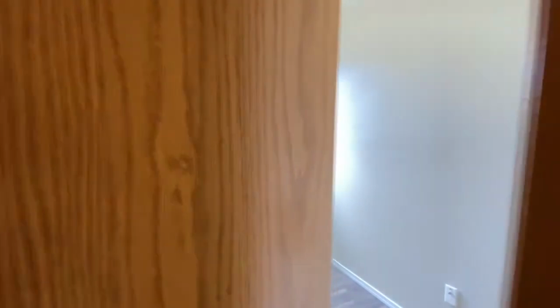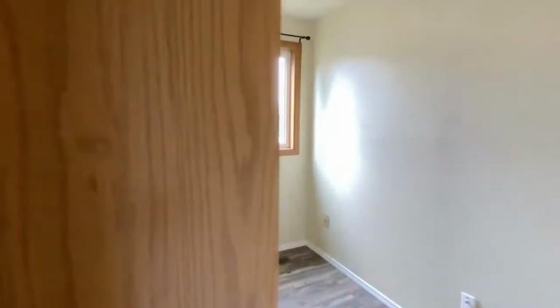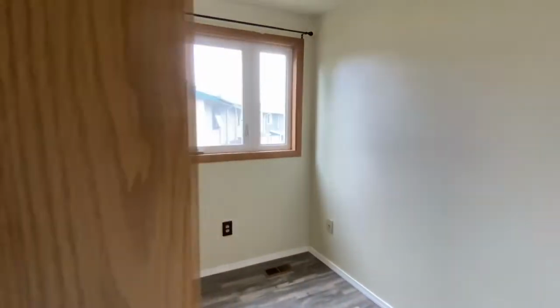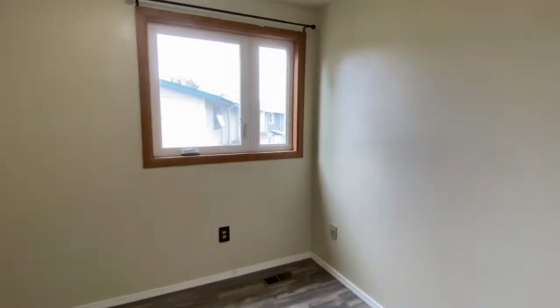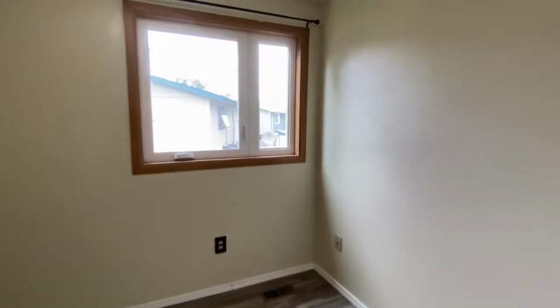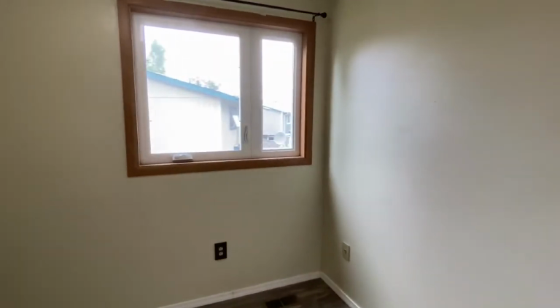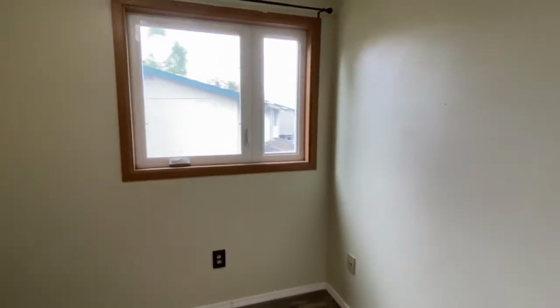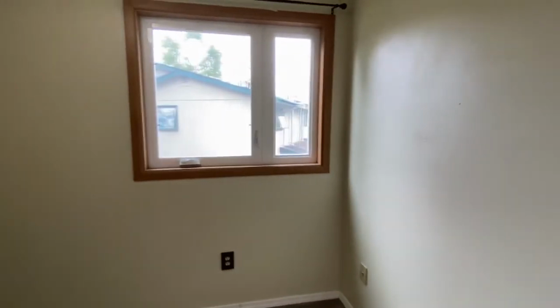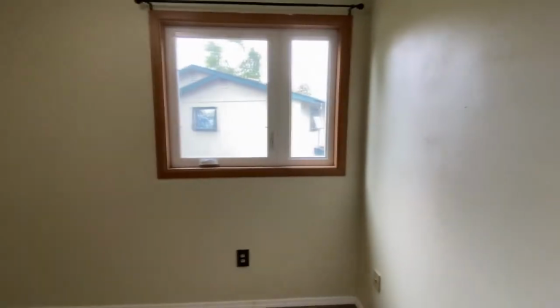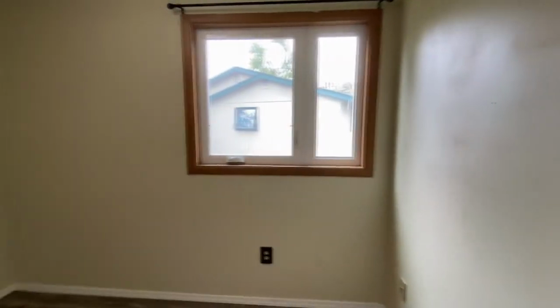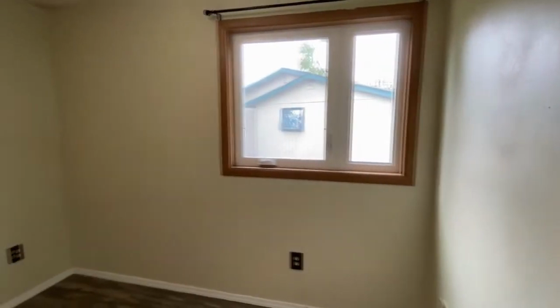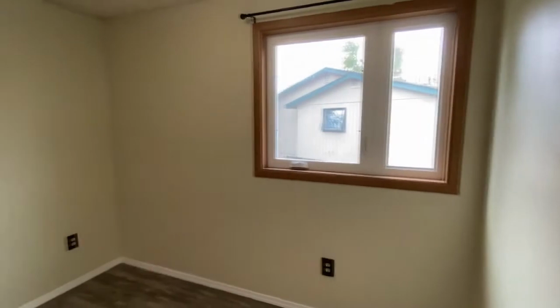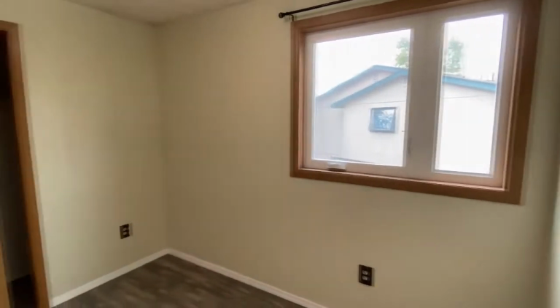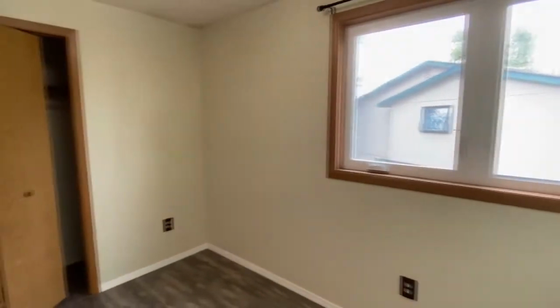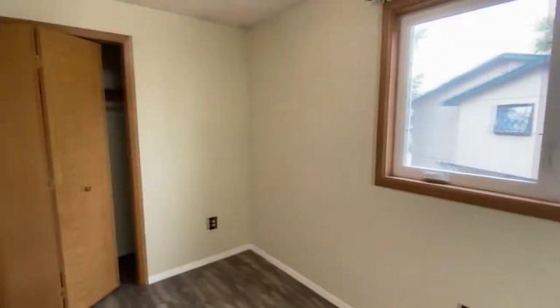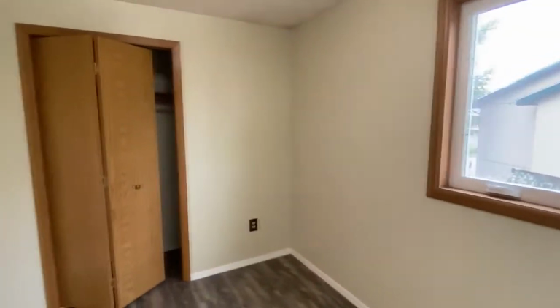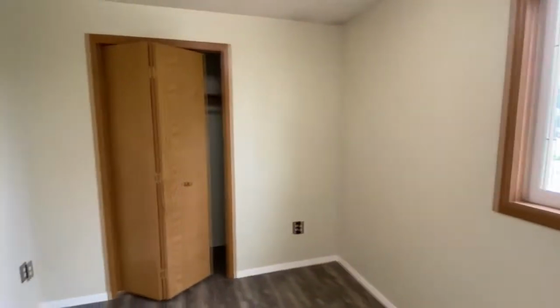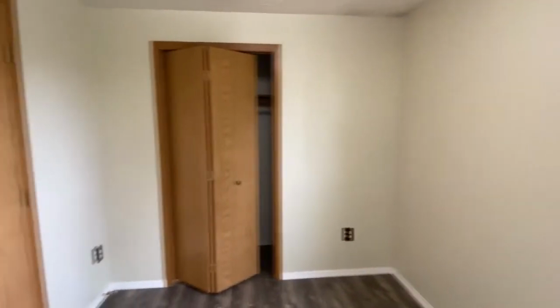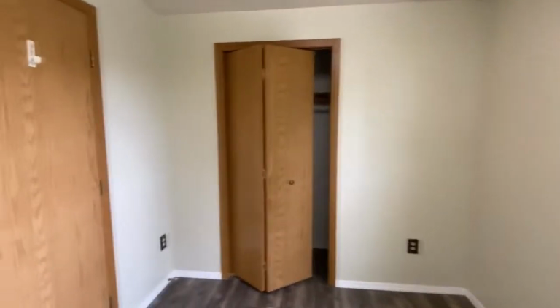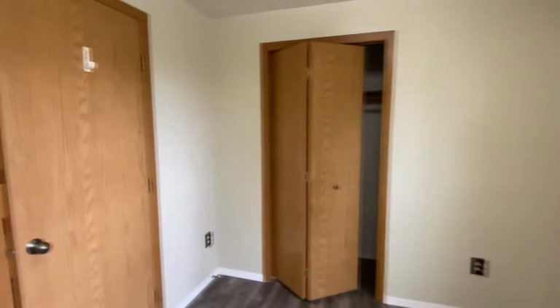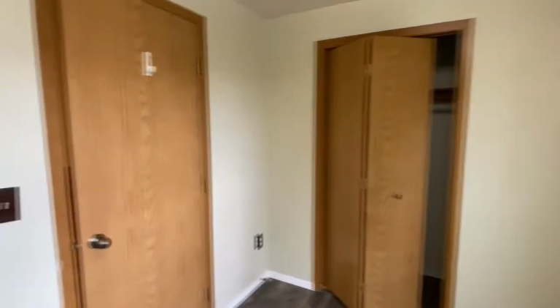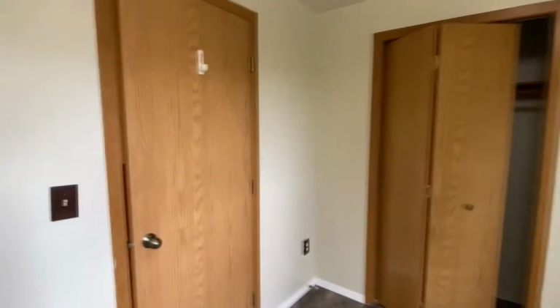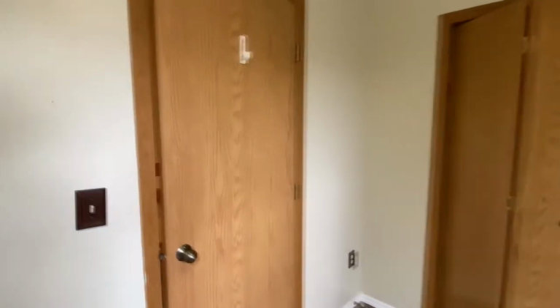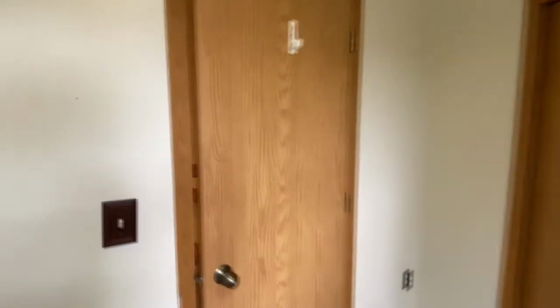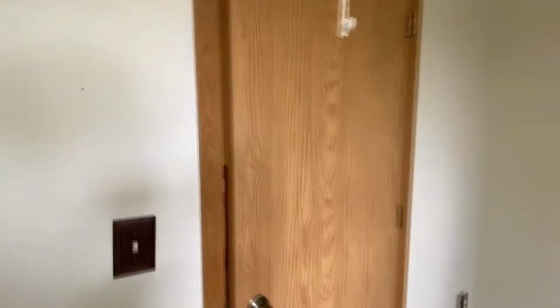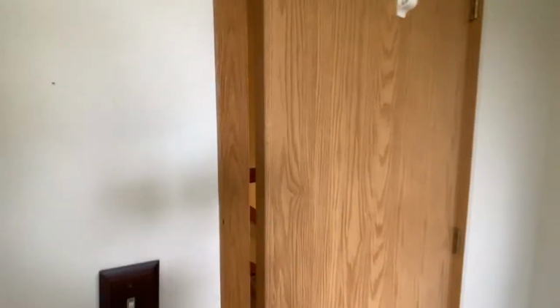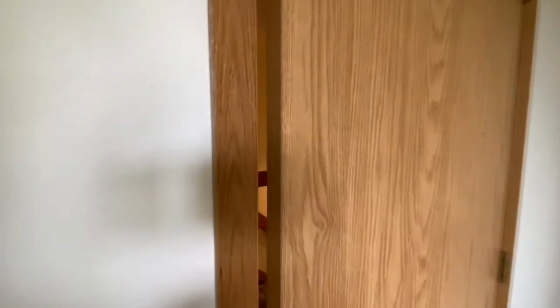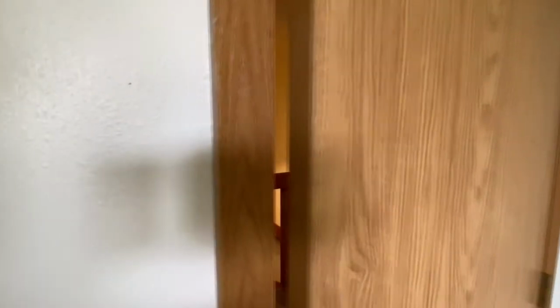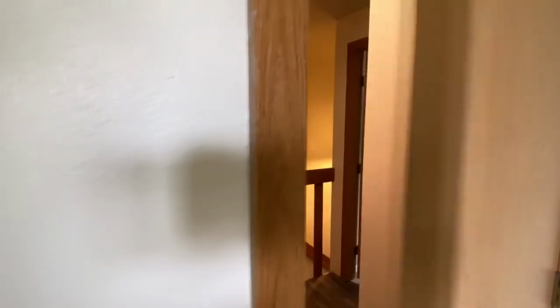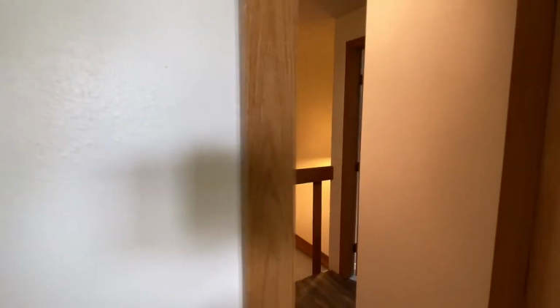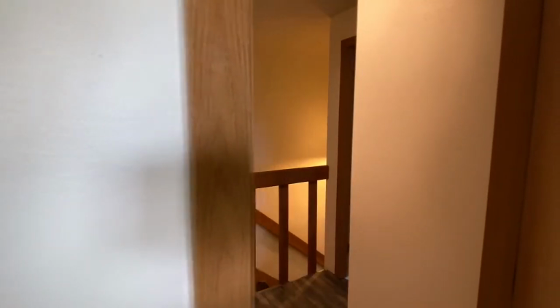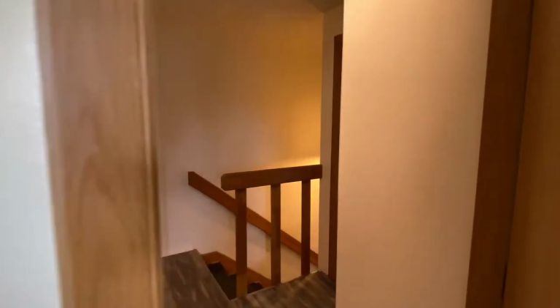Now this second bedroom is the smallest of the three. You could easily convert this into an office if you wanted to use it for something else, or even storage. It does fit a twin size bed comfortably and you've got plenty of room in that closet there.